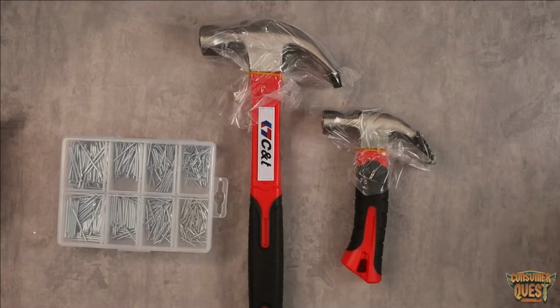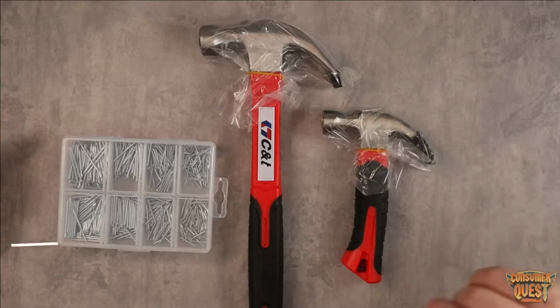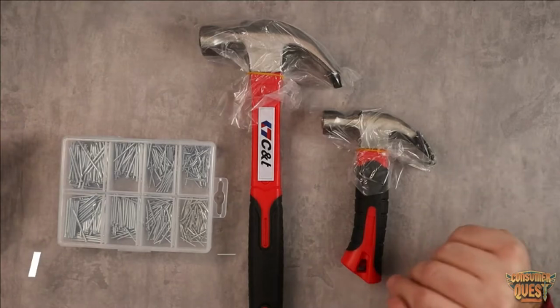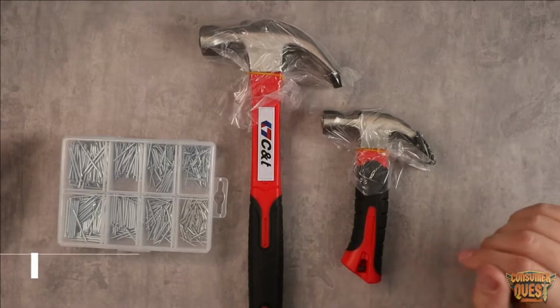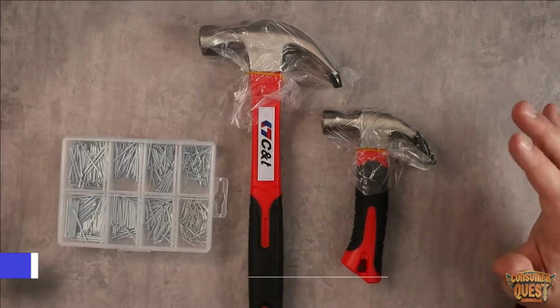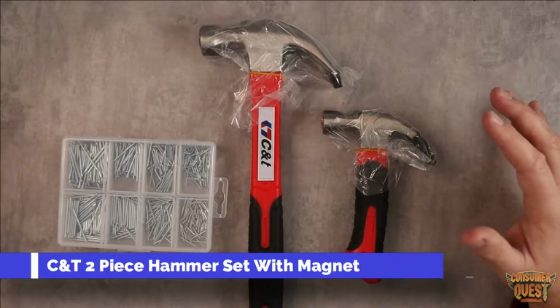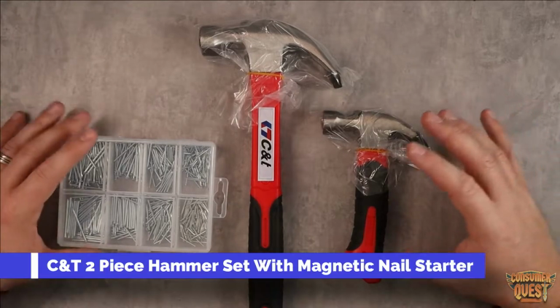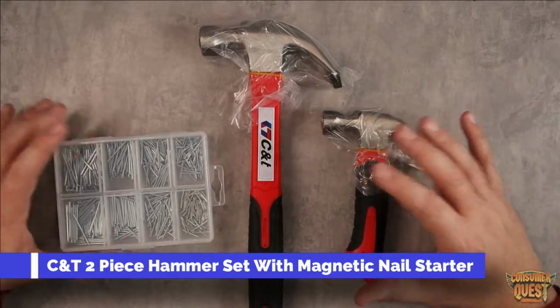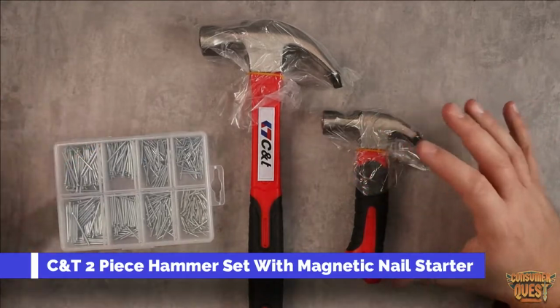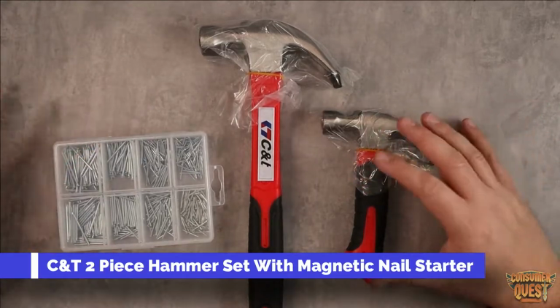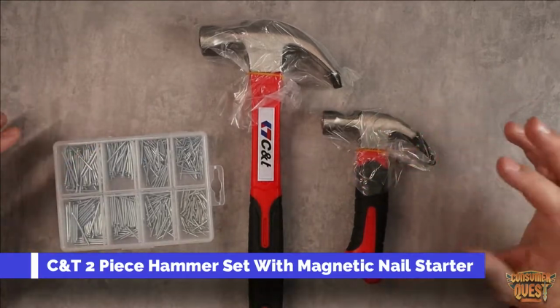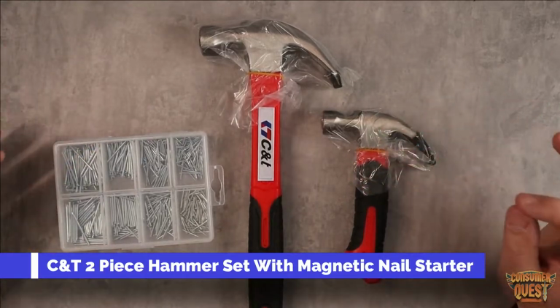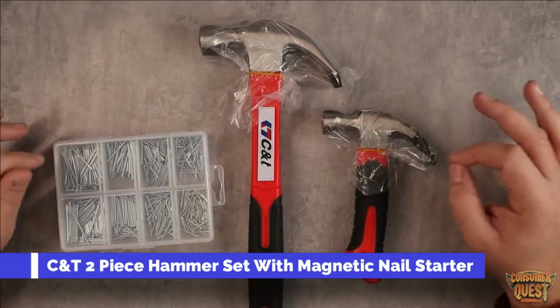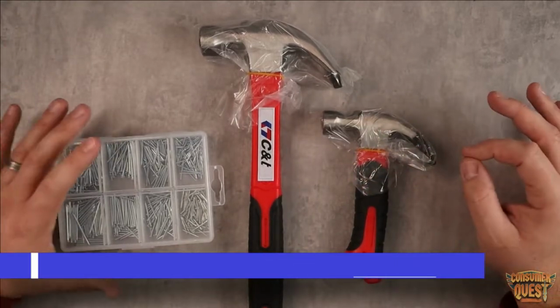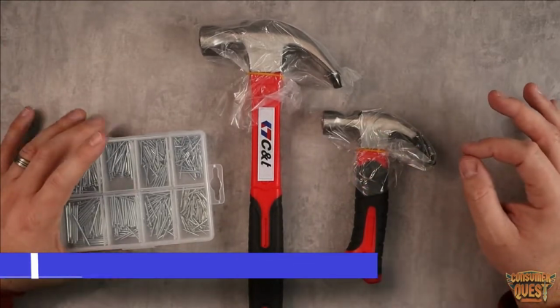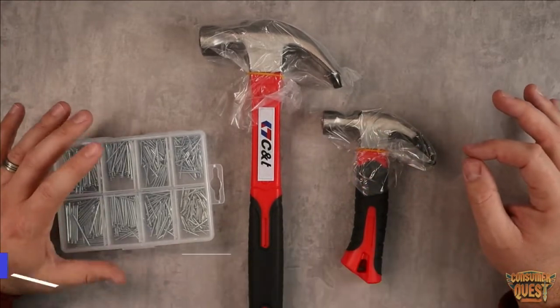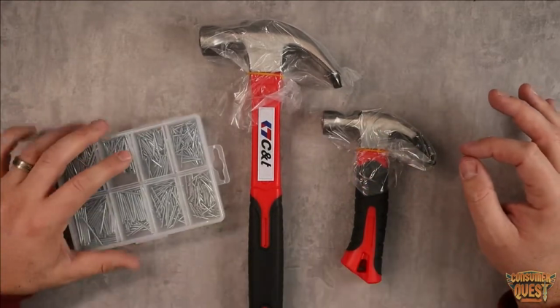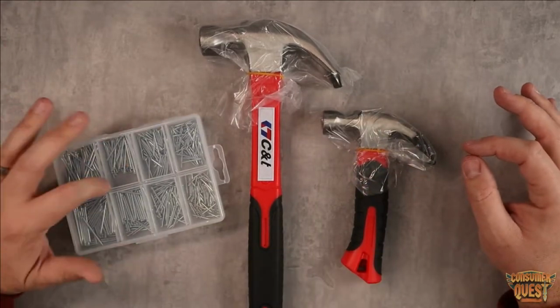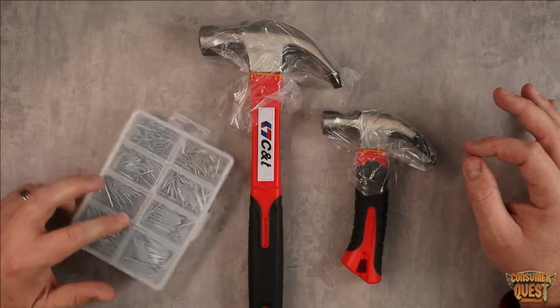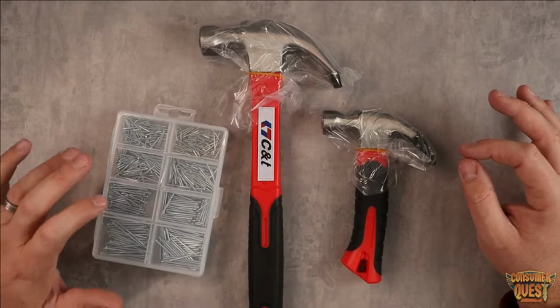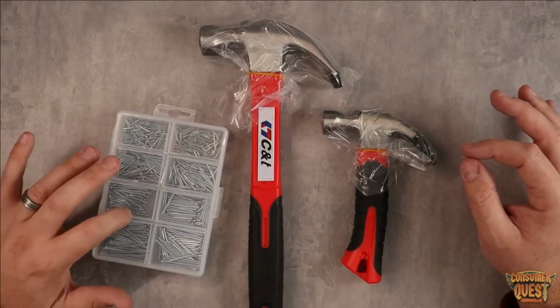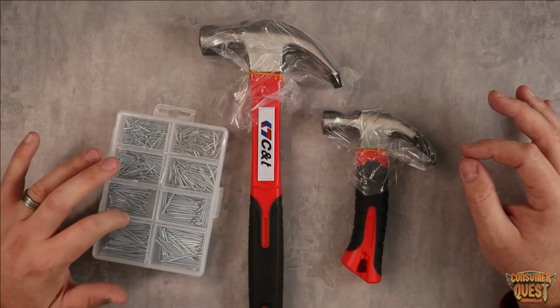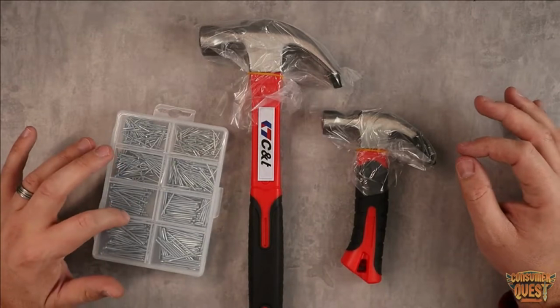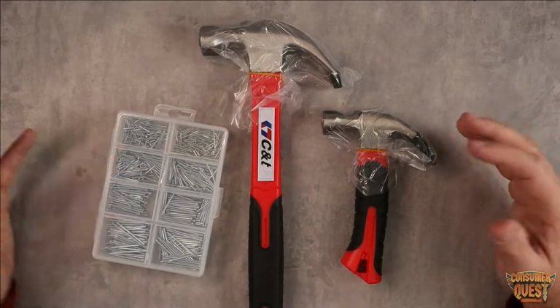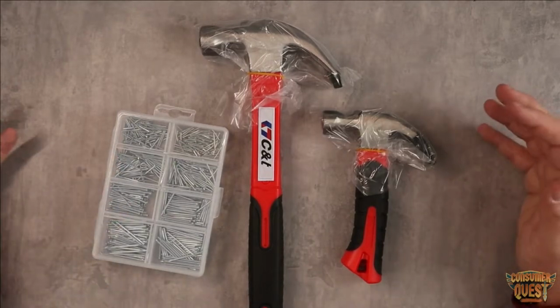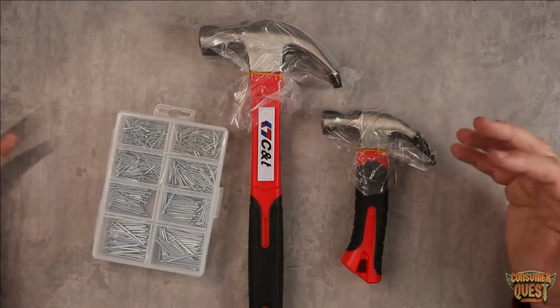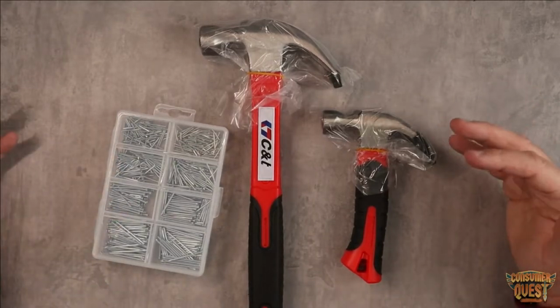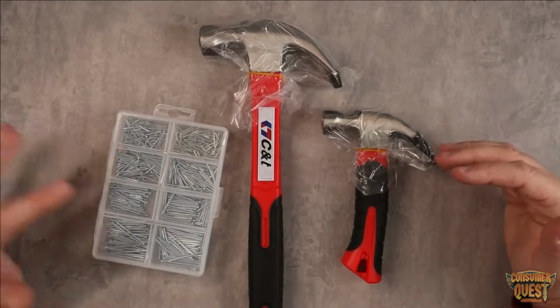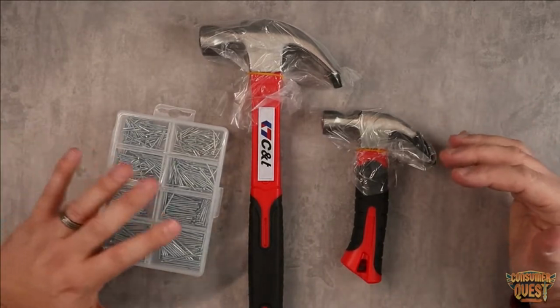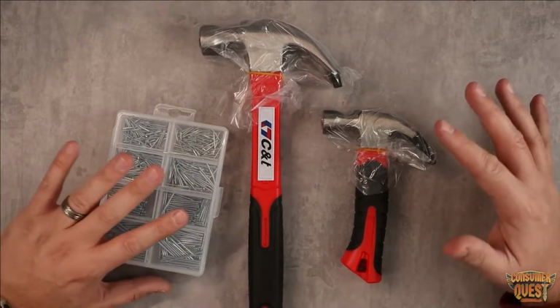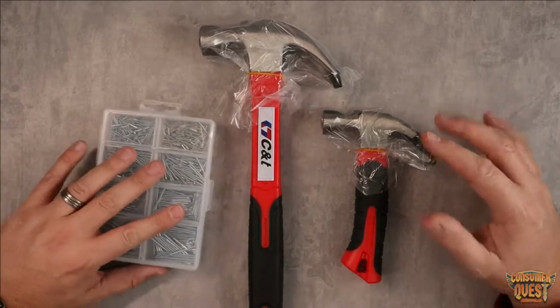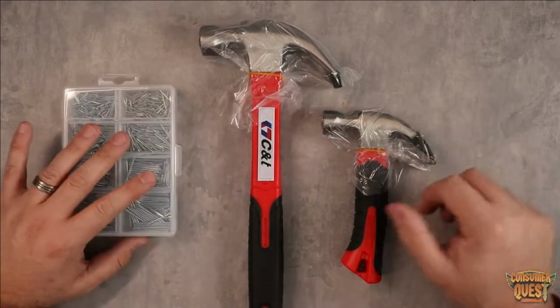What is going on guys? Today I want to show you this two-pack of hammers. It comes with a little nail kit for hanging pictures and stuff like that, which is very cool.